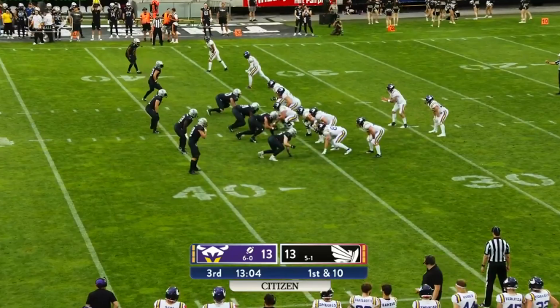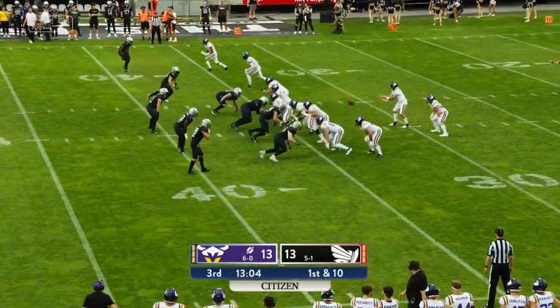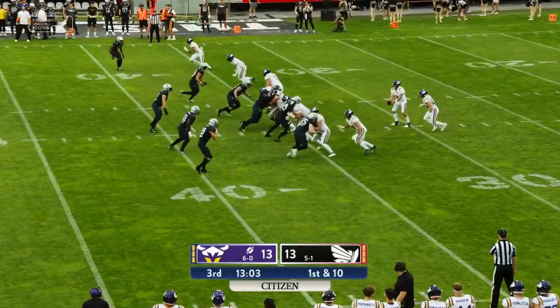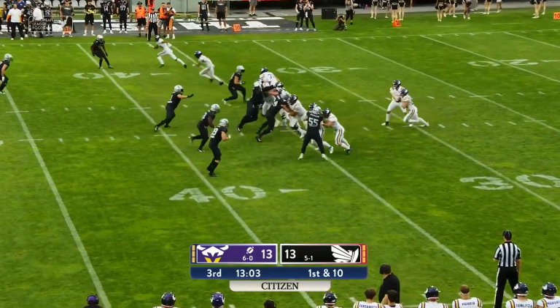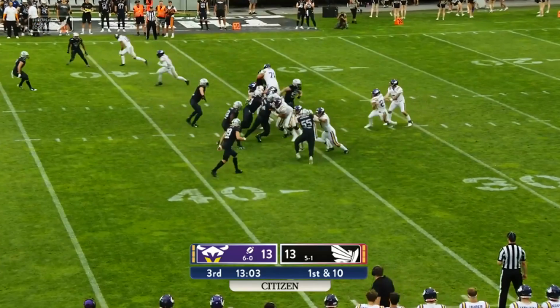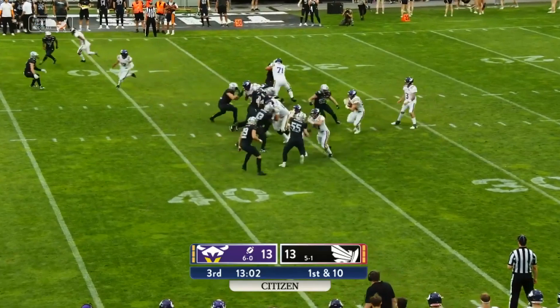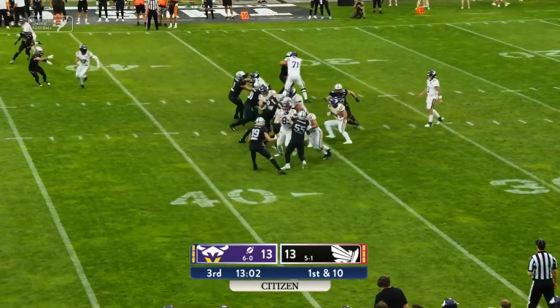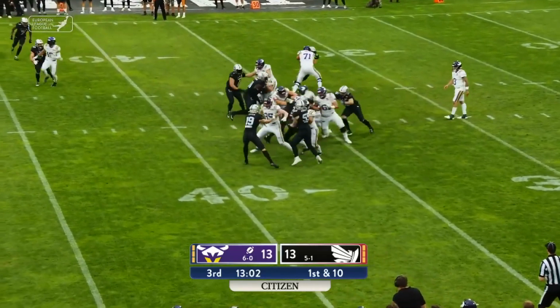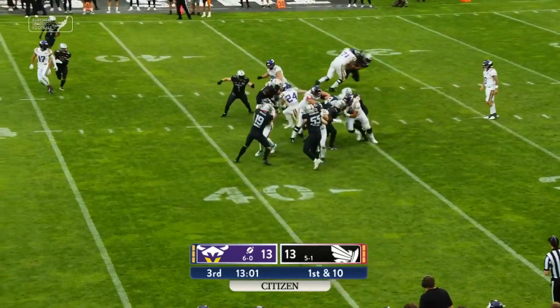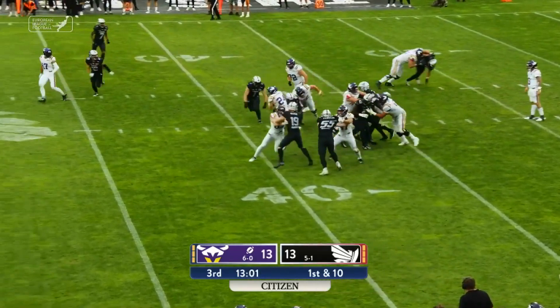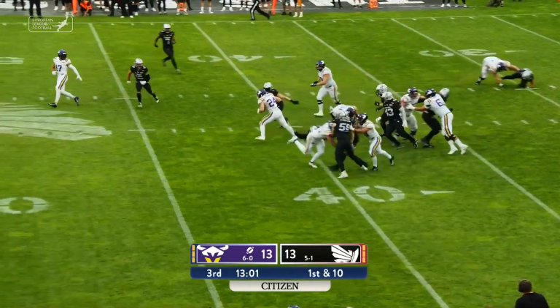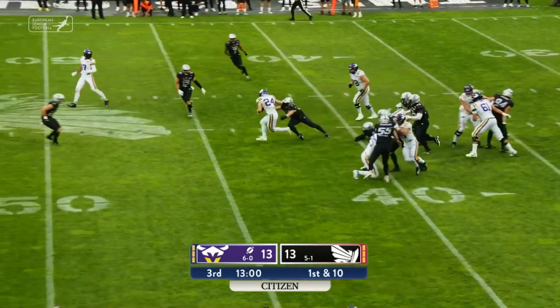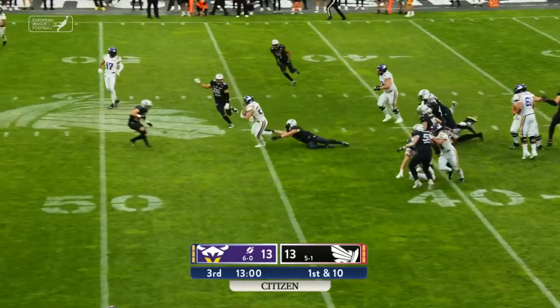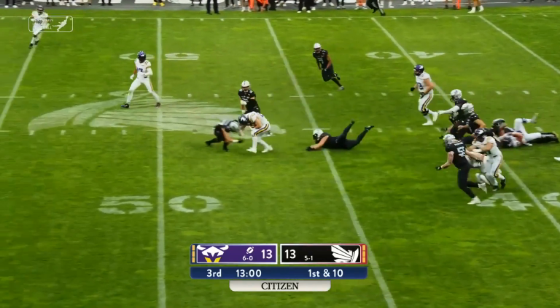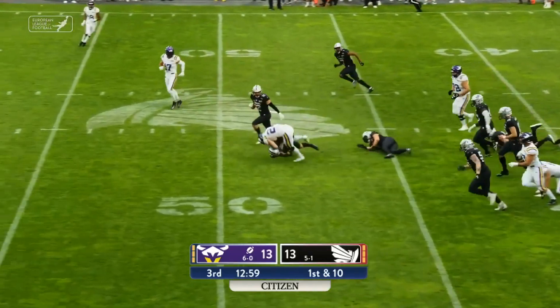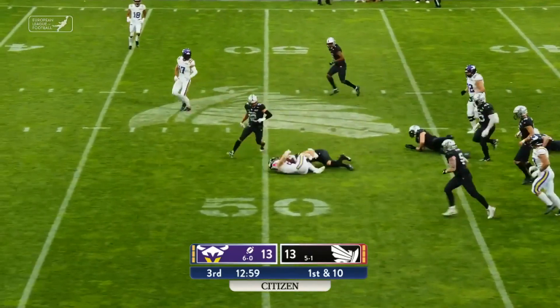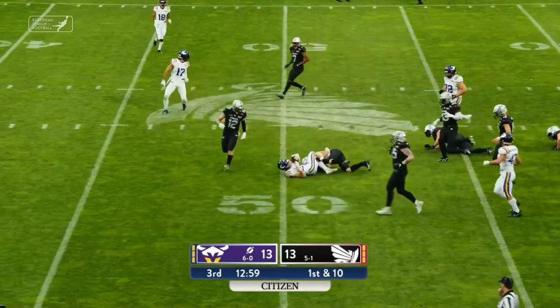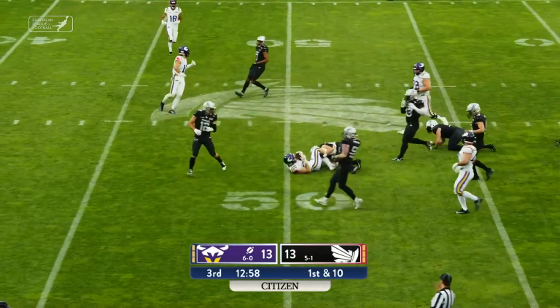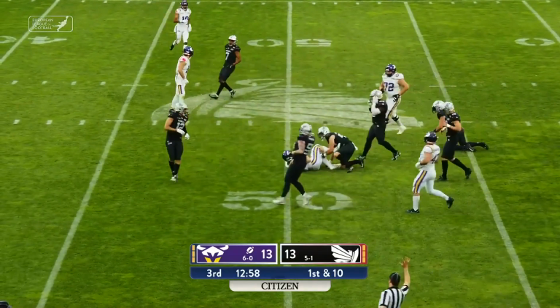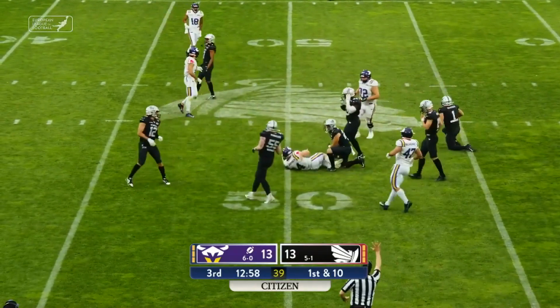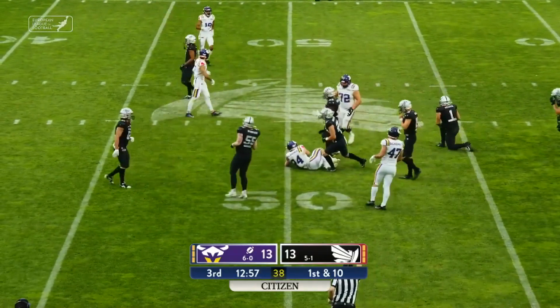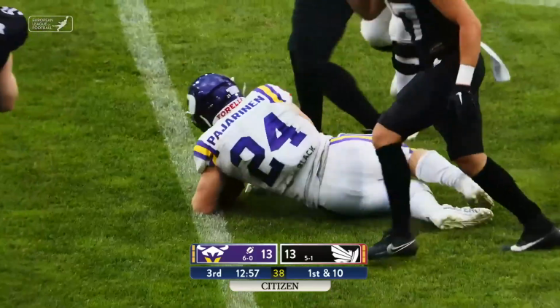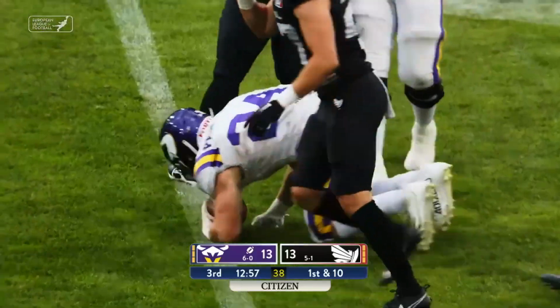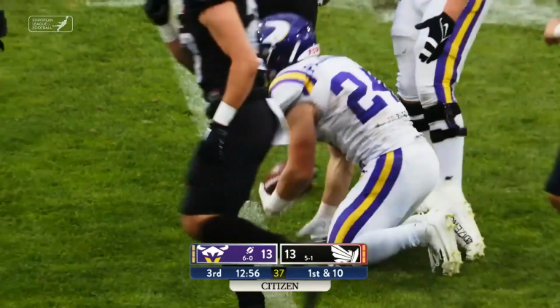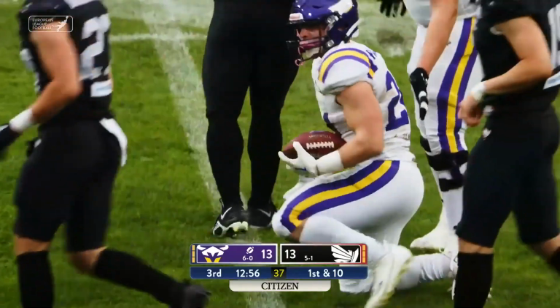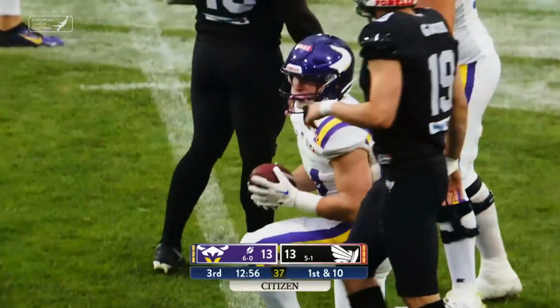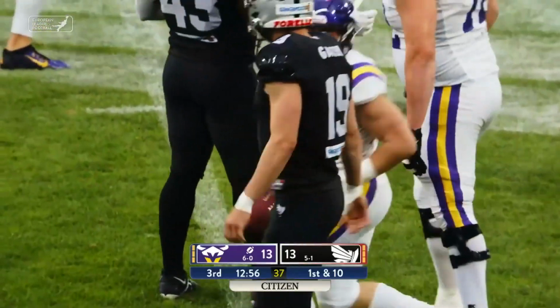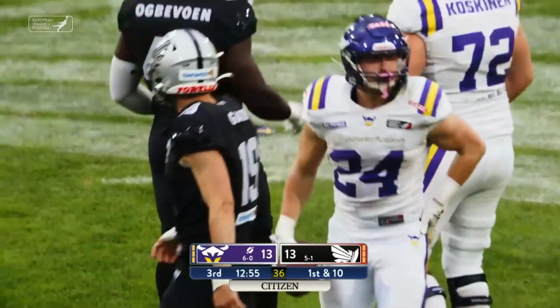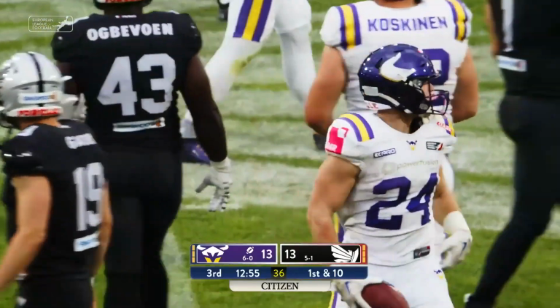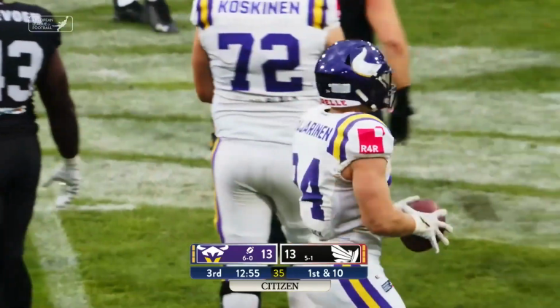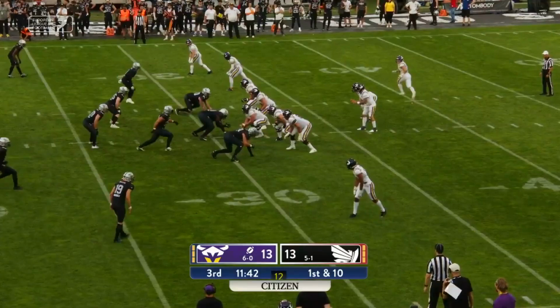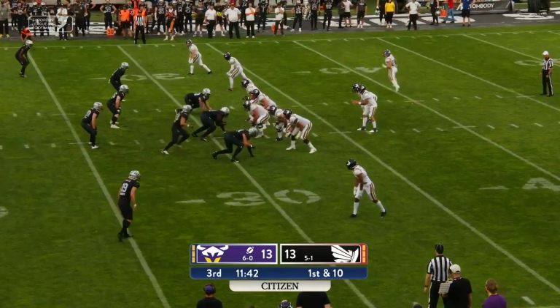Gossett, who's had a whale of a first half for the Raiders. Pavarino on the call, across the 40, the 45. Lowers the headgear and finally brought down near the 49-yard line.